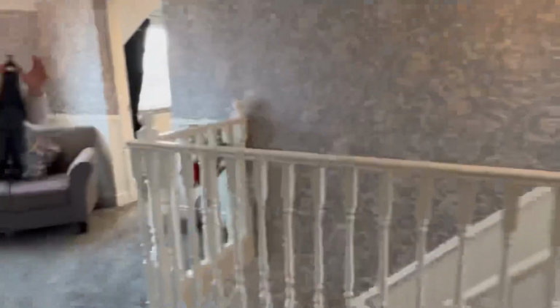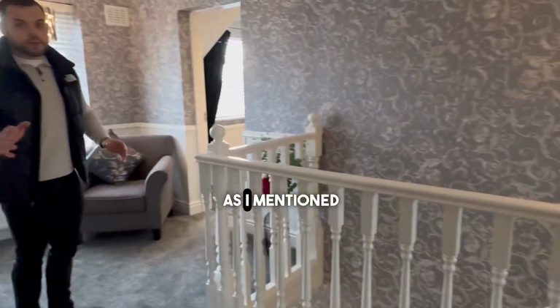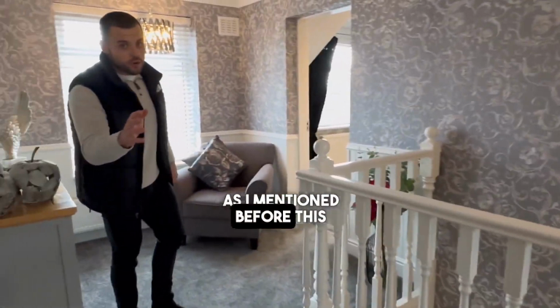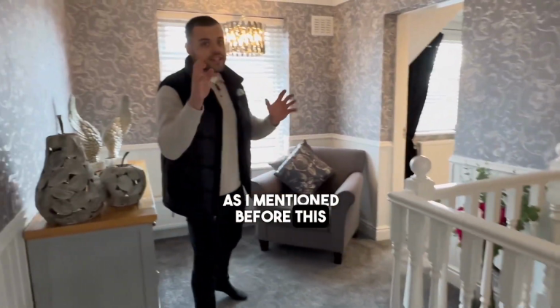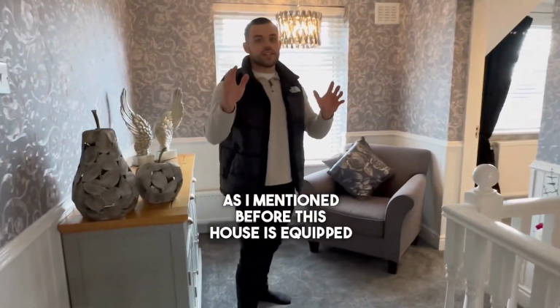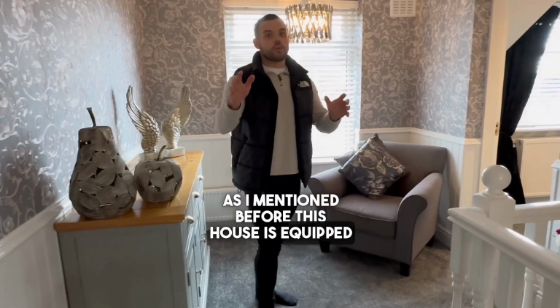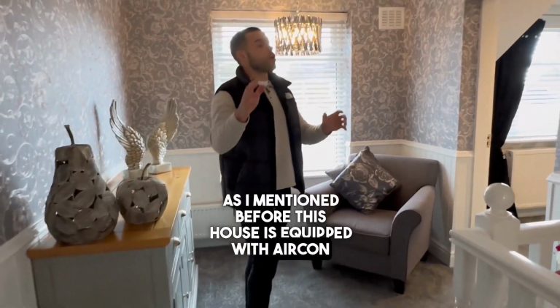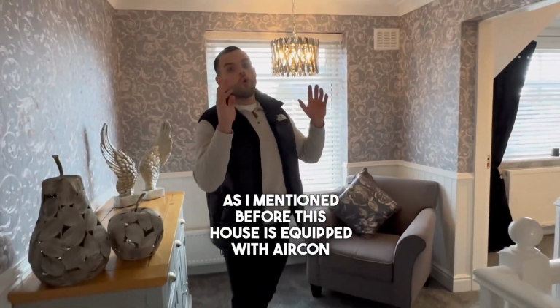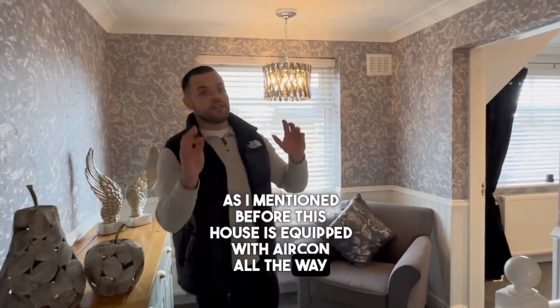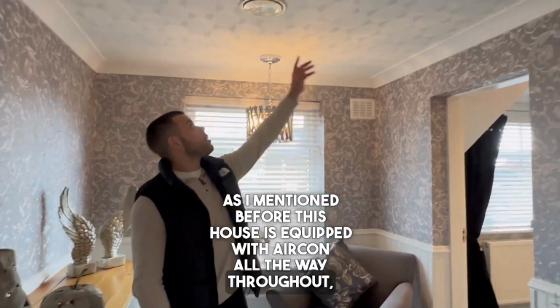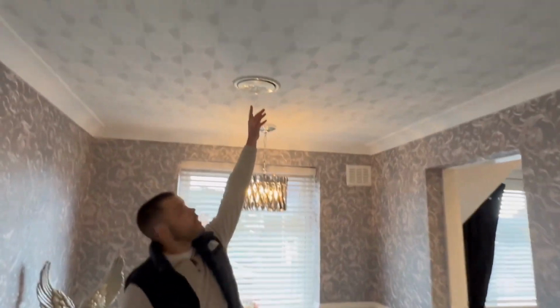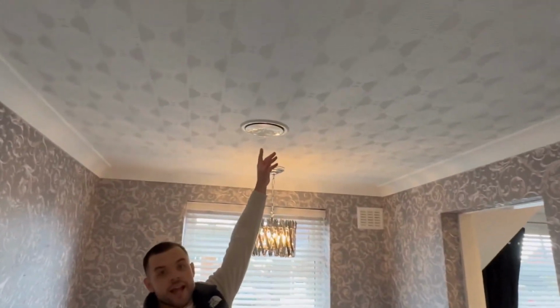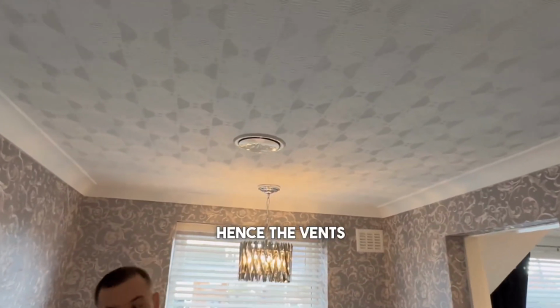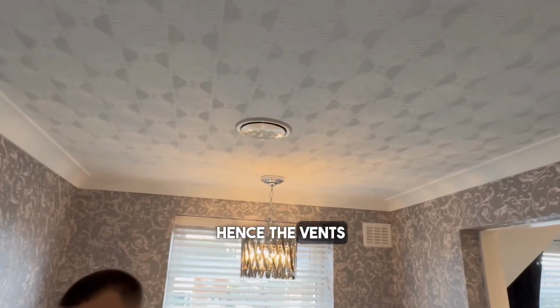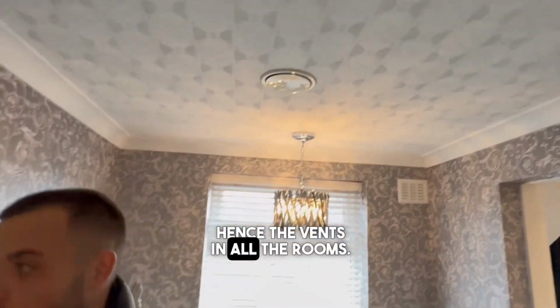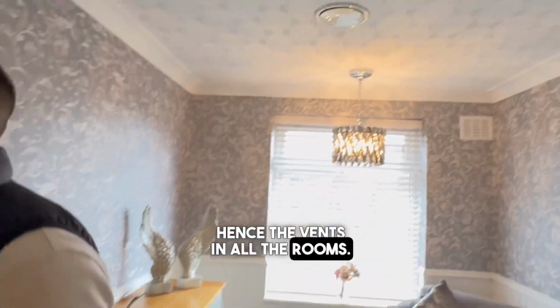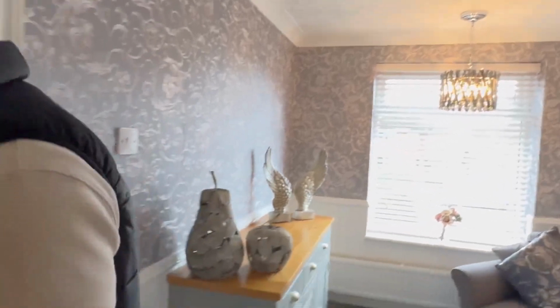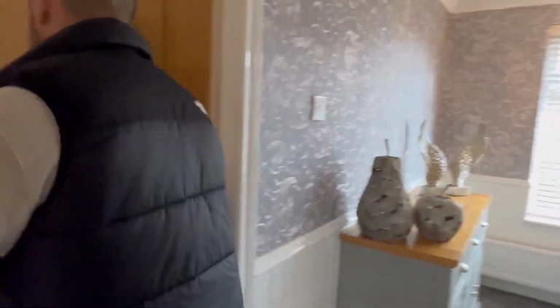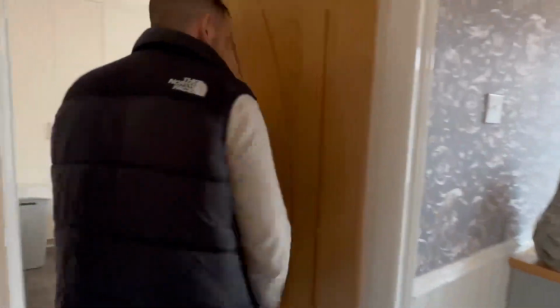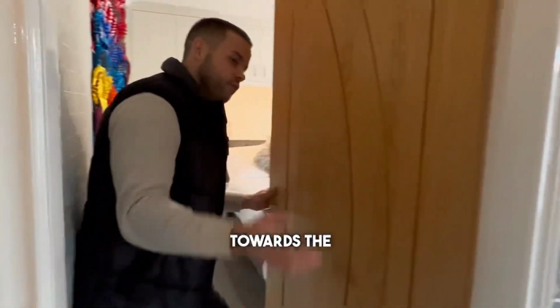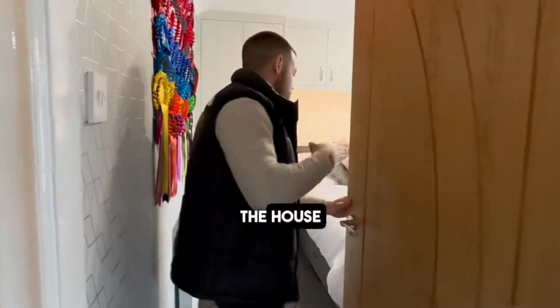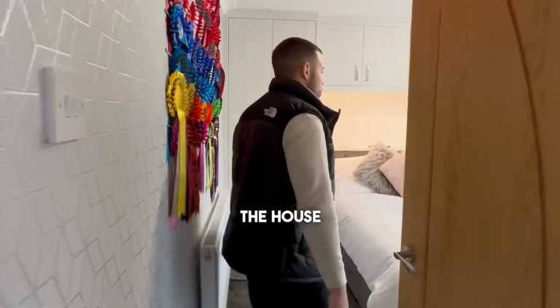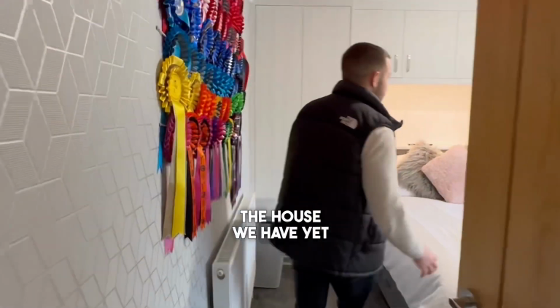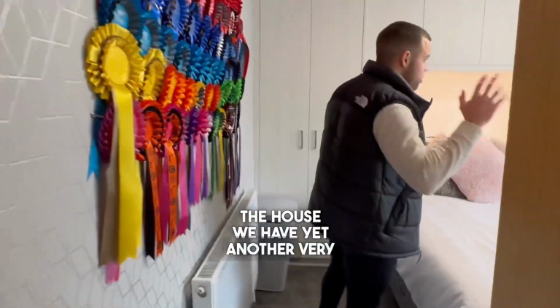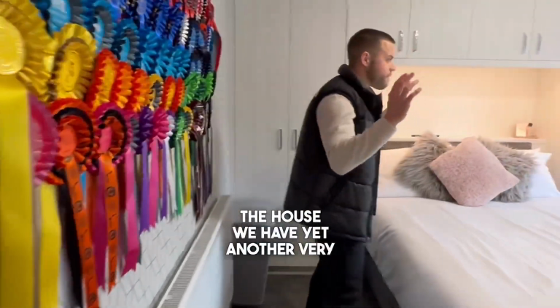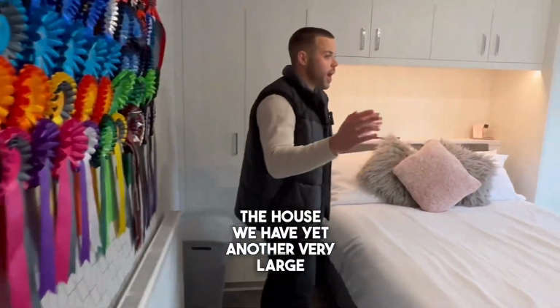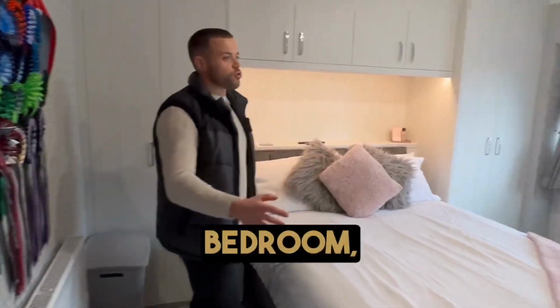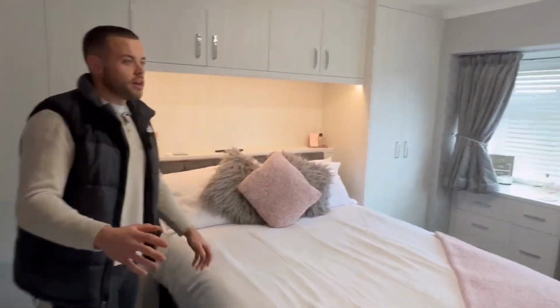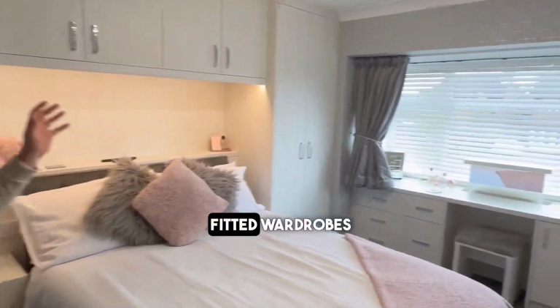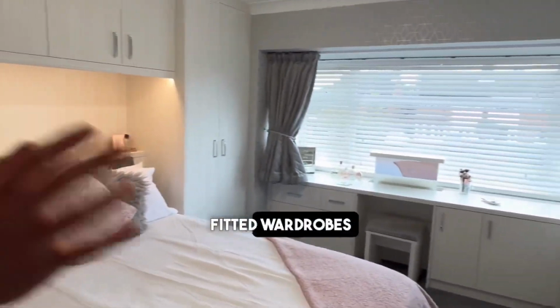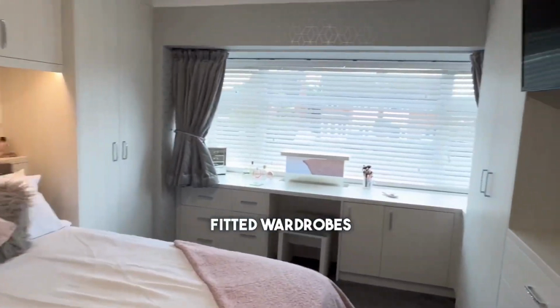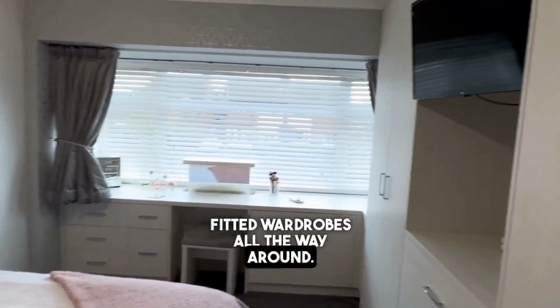As I mentioned before, this house is equipped with air conditioning all the way throughout, hence the vents in all the rooms. Towards the front of the house we have yet another very large bedroom with fitted wardrobes all the way around.